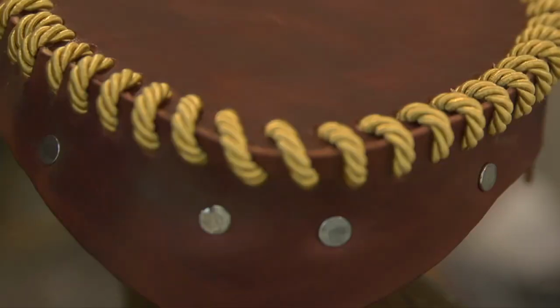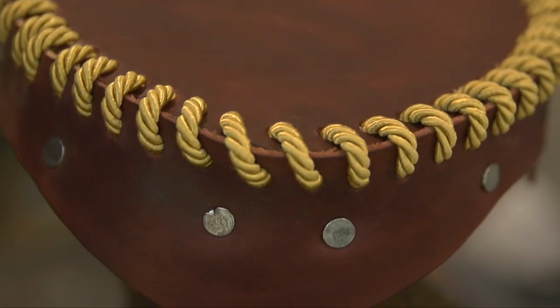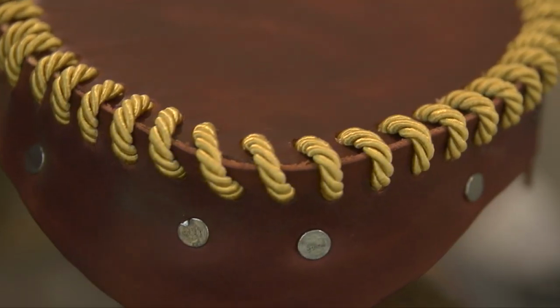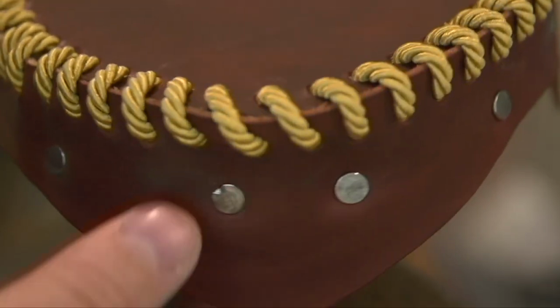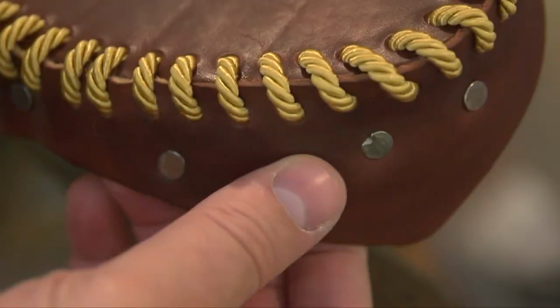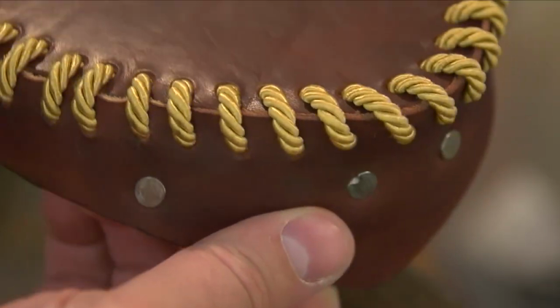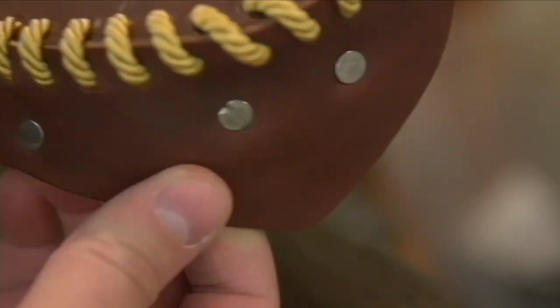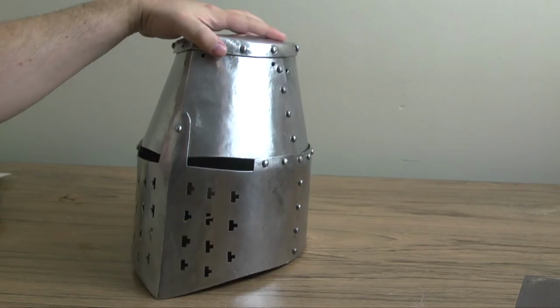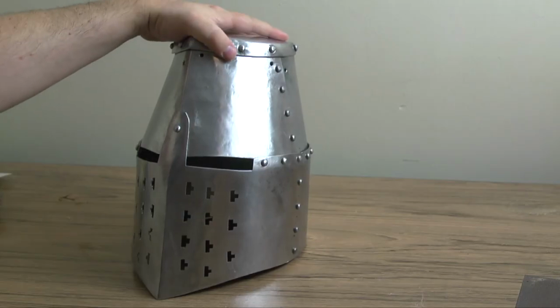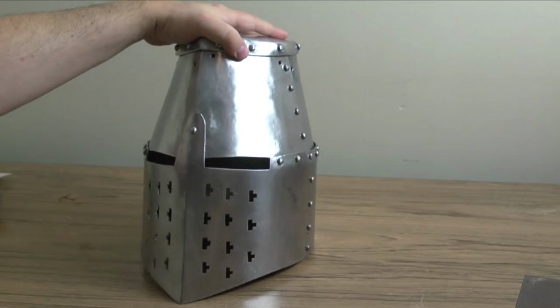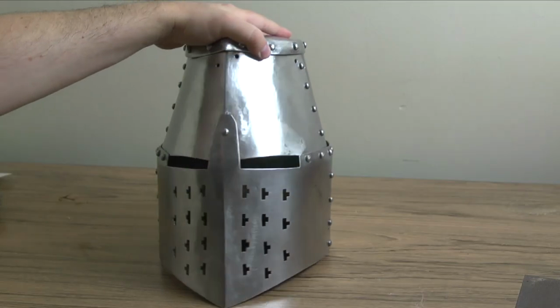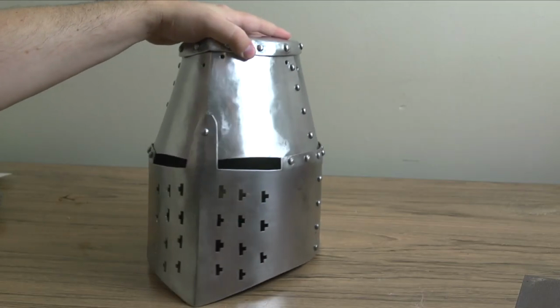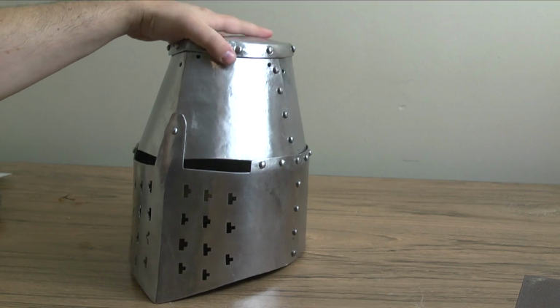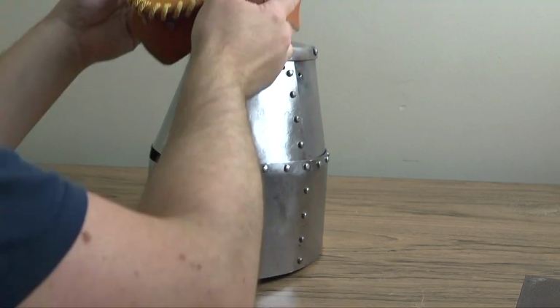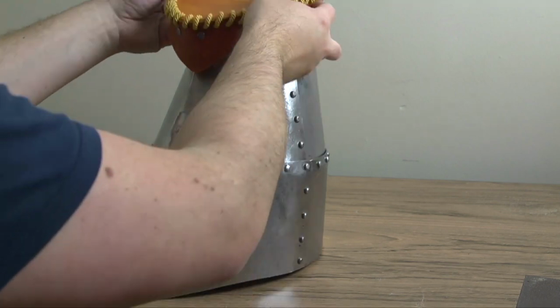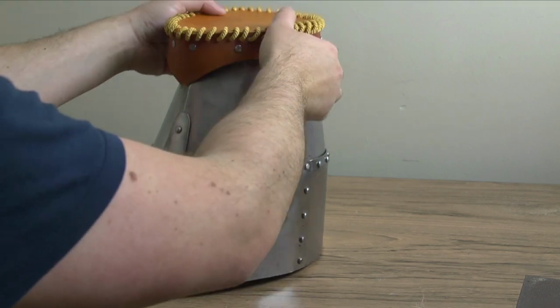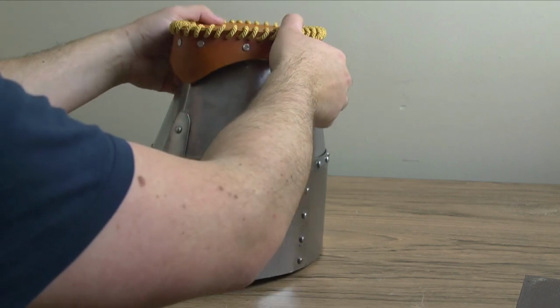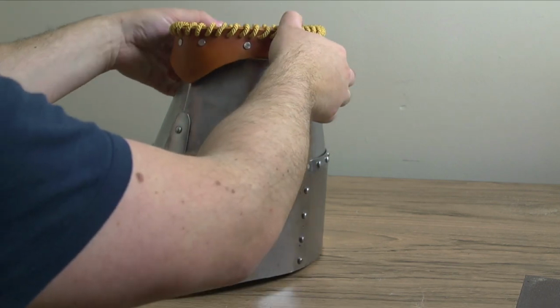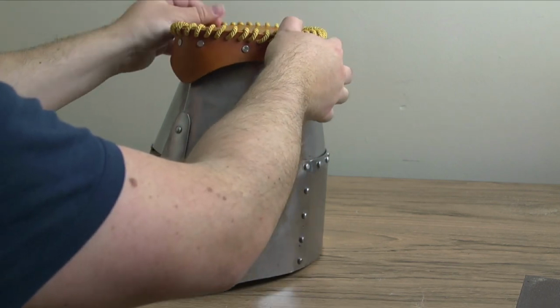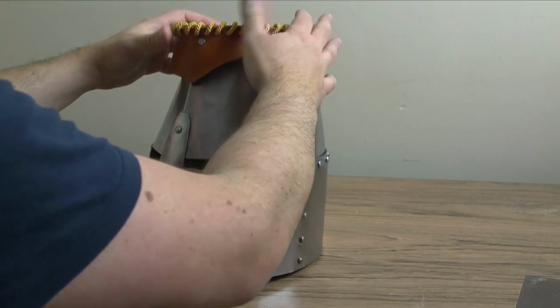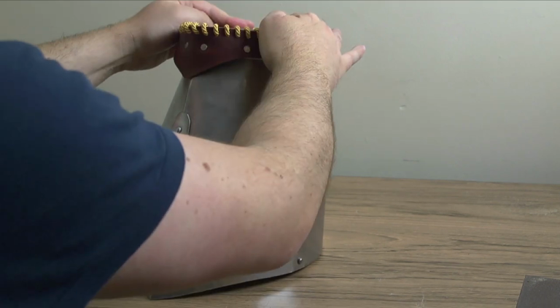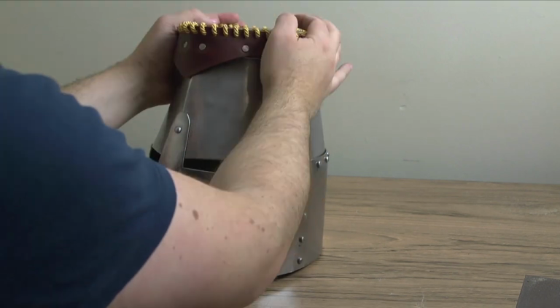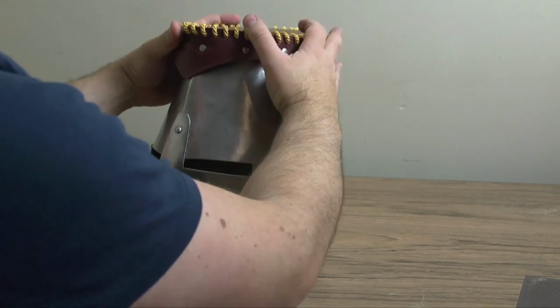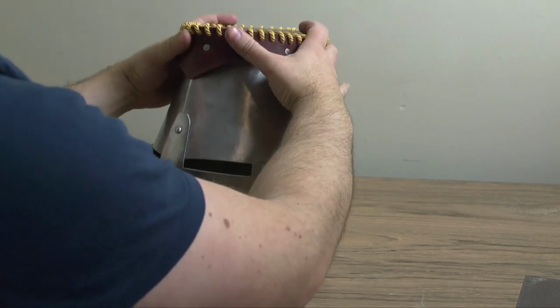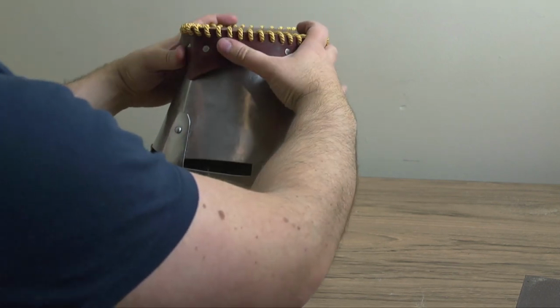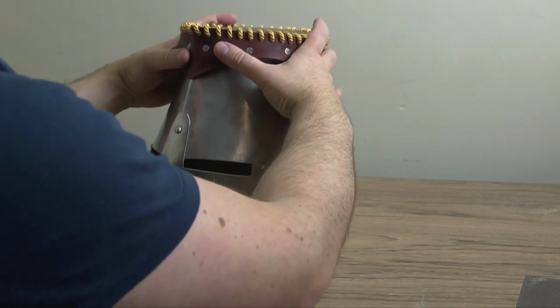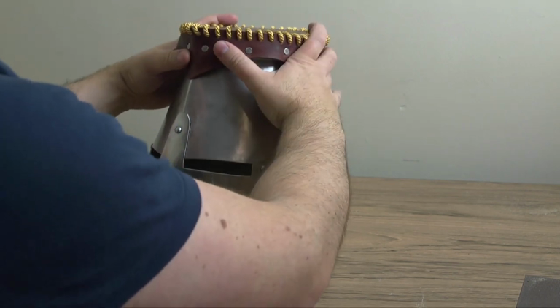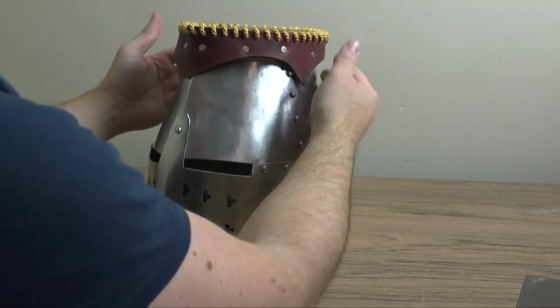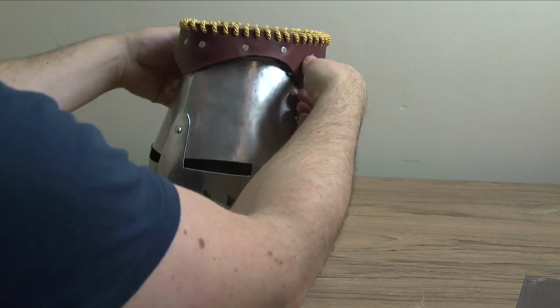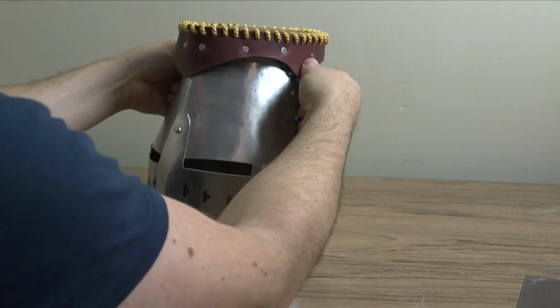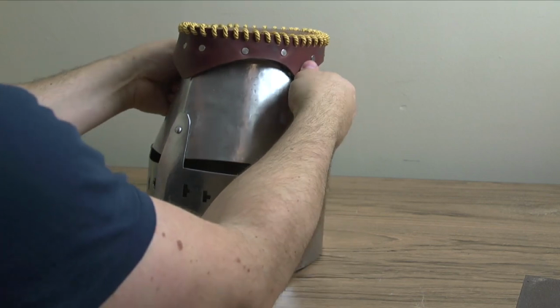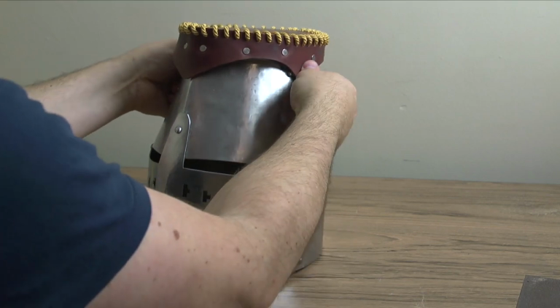After all the nails are firmly in place, it's just about done. The light brown crest is way too big, but the mahogany colored one — well, it could be smaller, but just by a tad — fits pretty well.